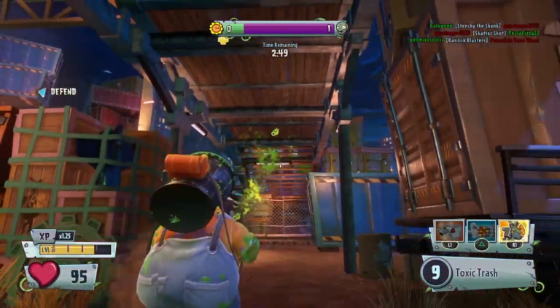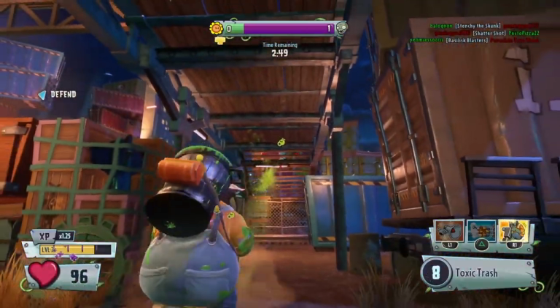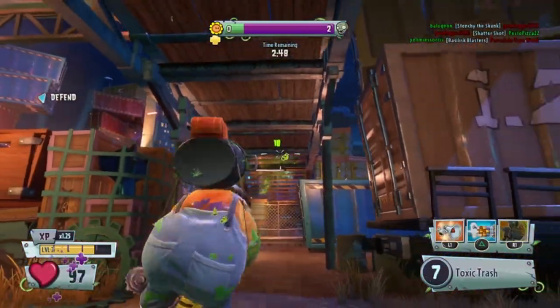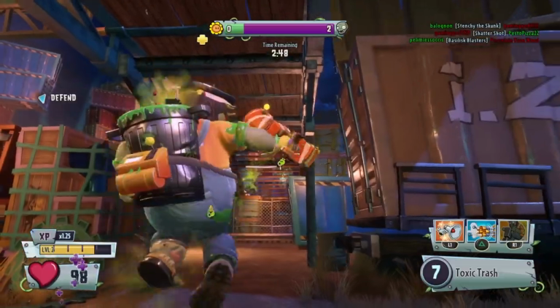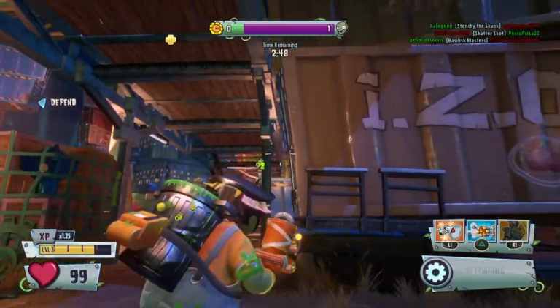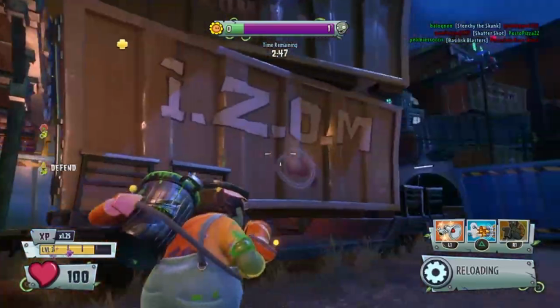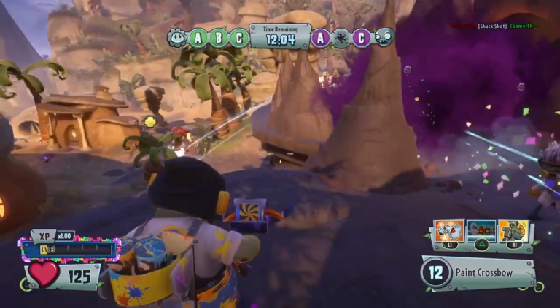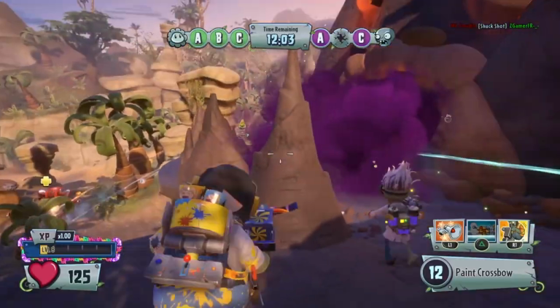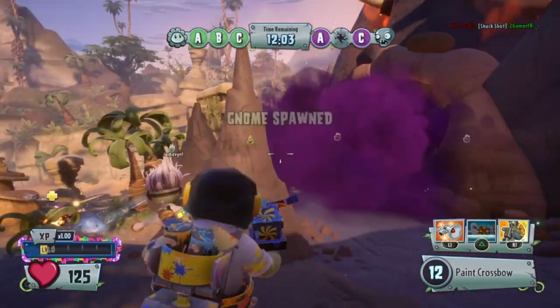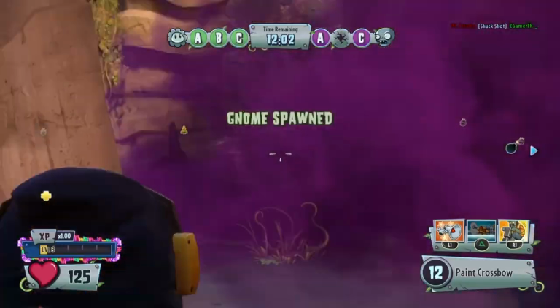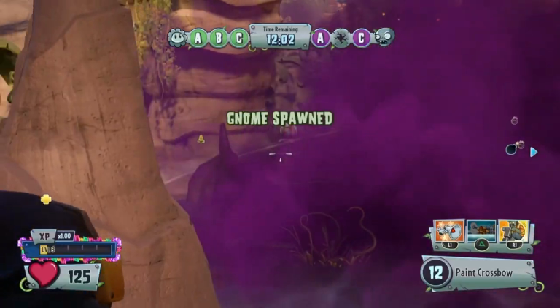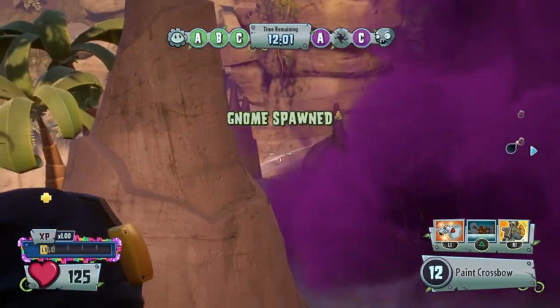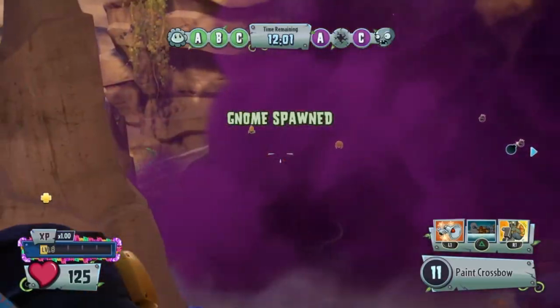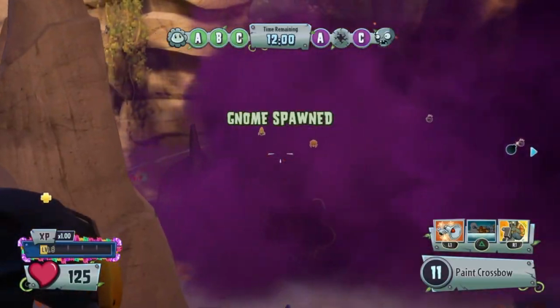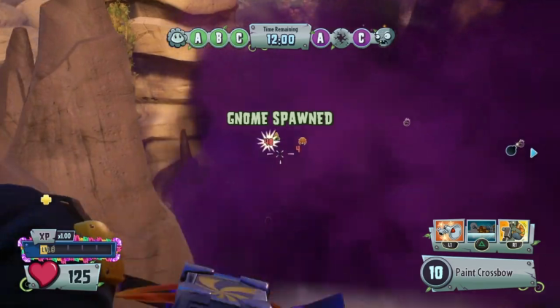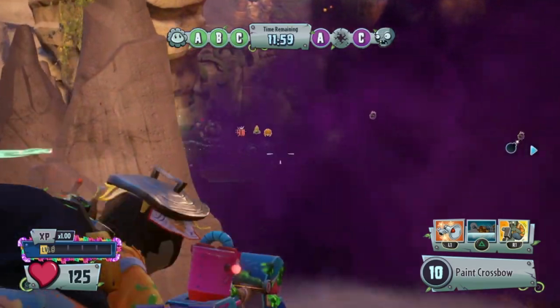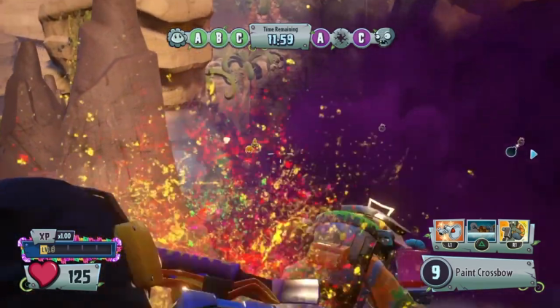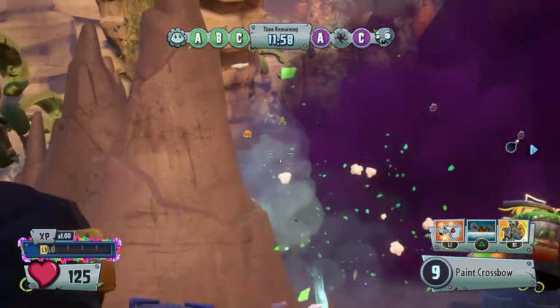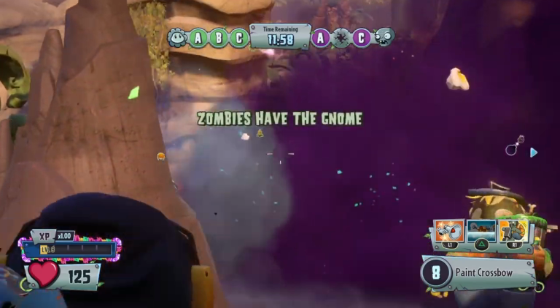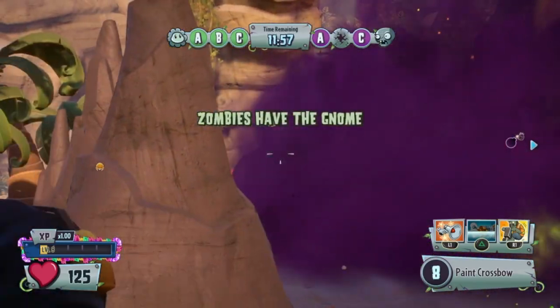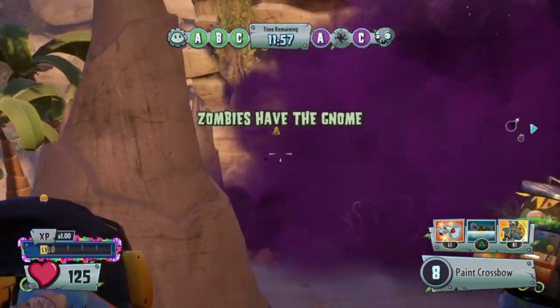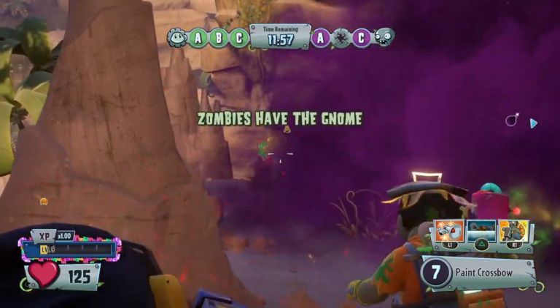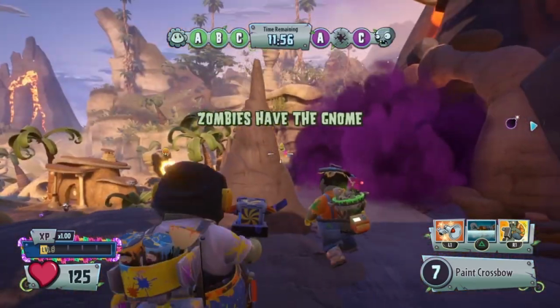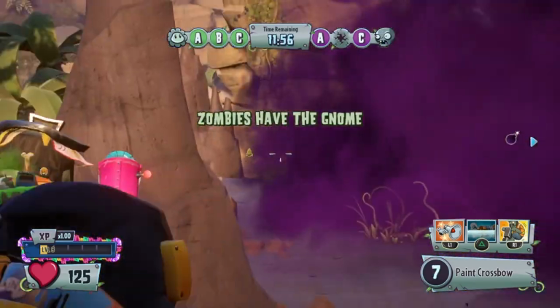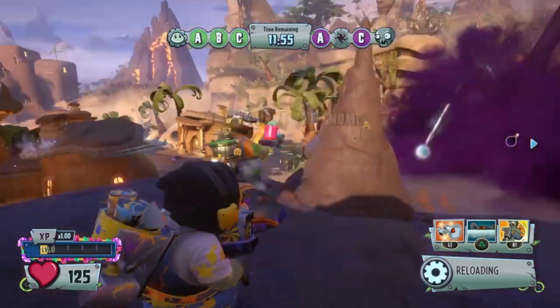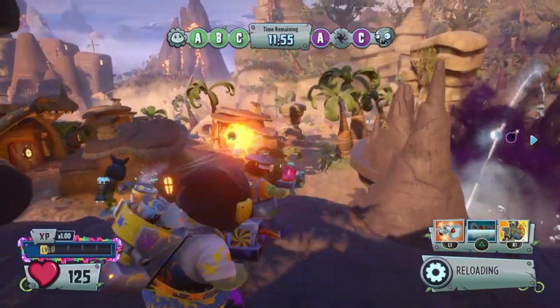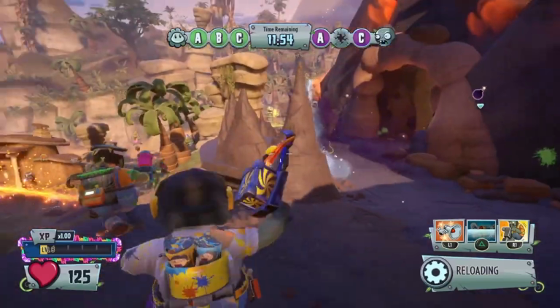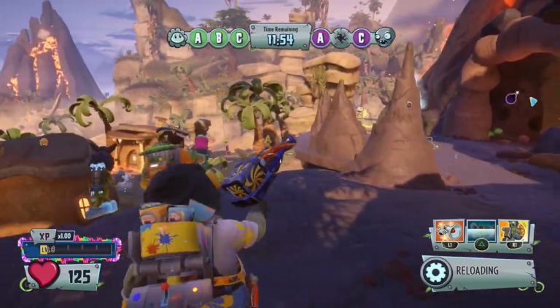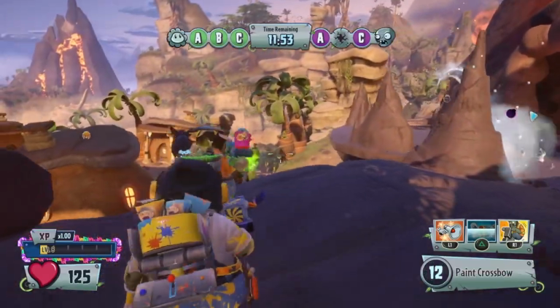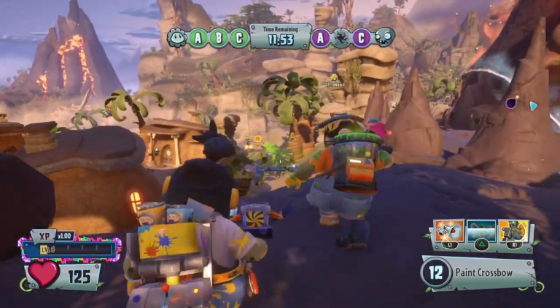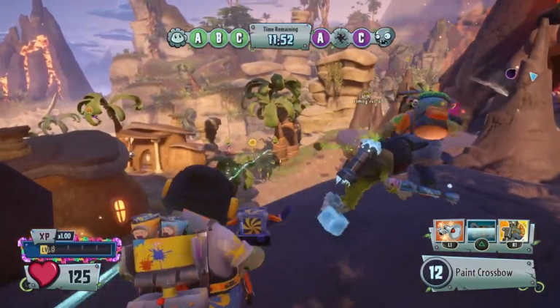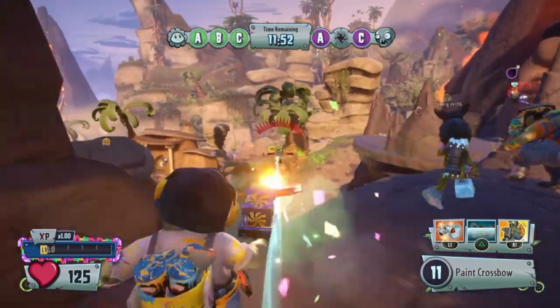The pots and bots can also be used in Gnome Bomb, a game mode where you pick up a gnome with a bomb and plant it at one of three of the opposing team's bases, with you having the ability to set up pots and bots around them in order to provide some defence.